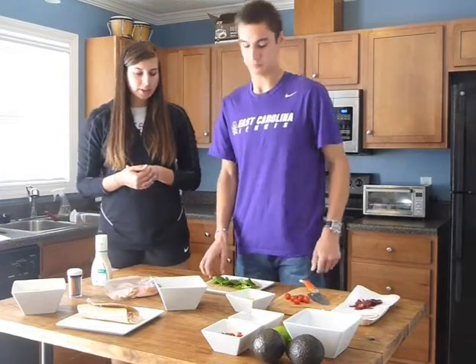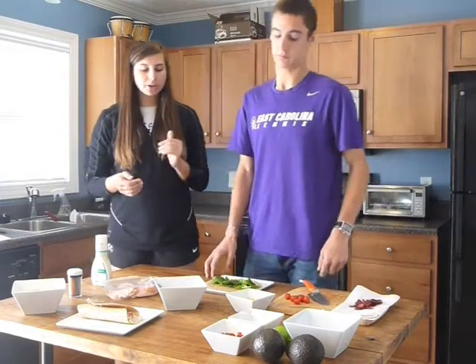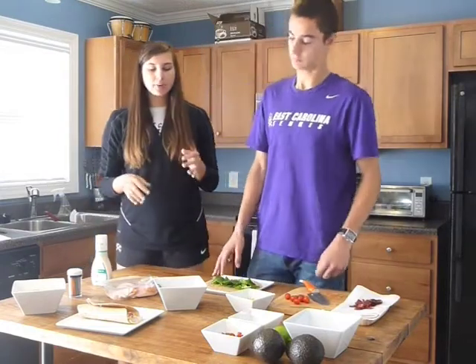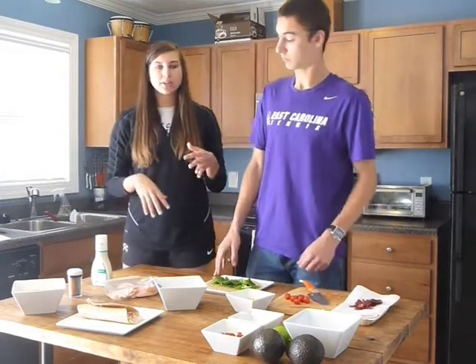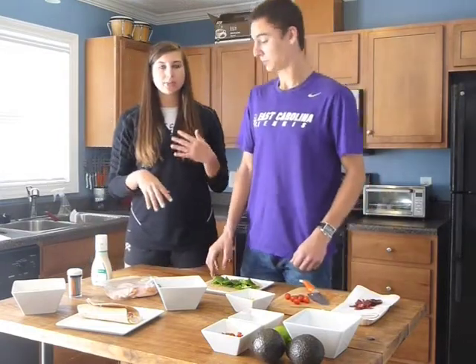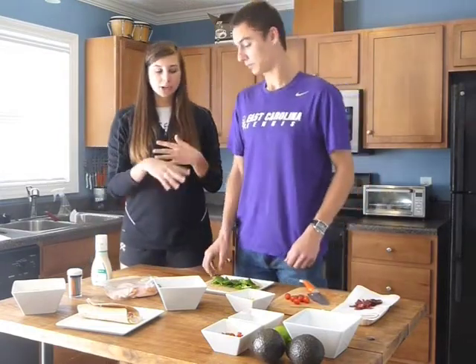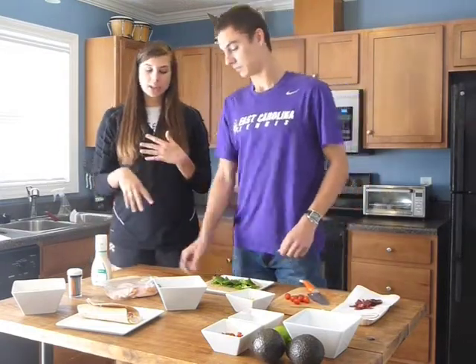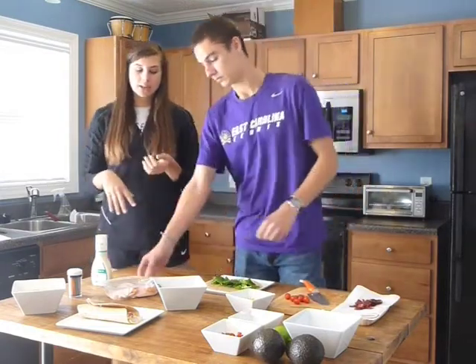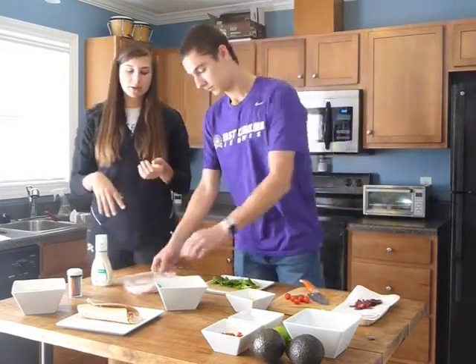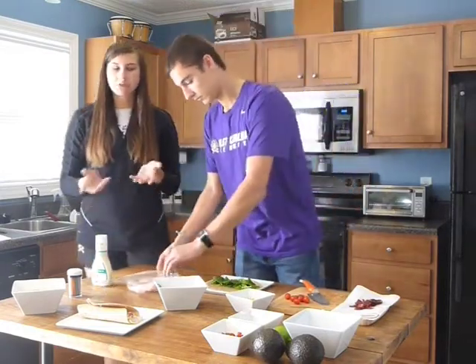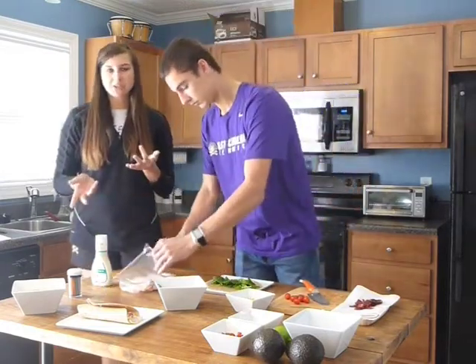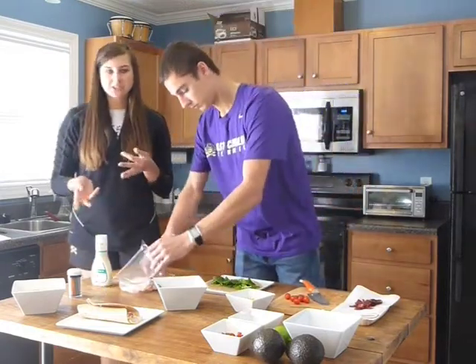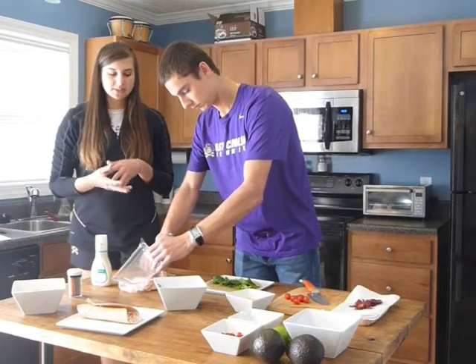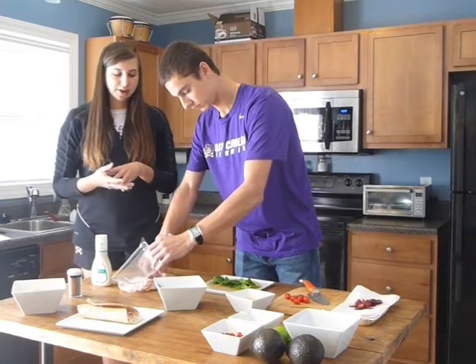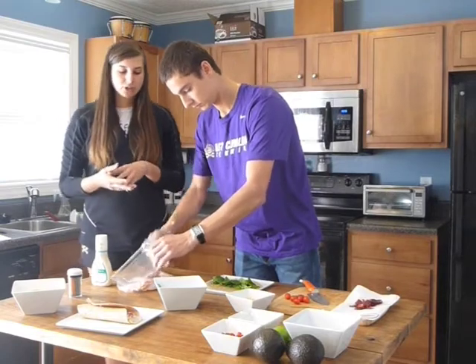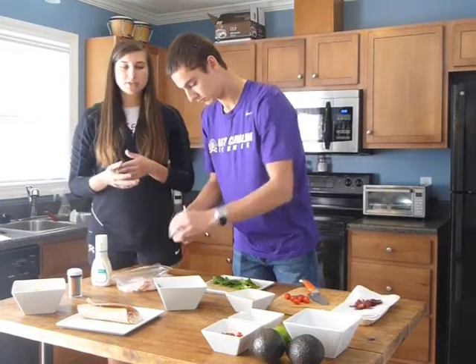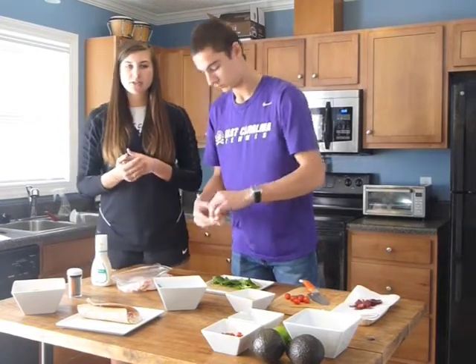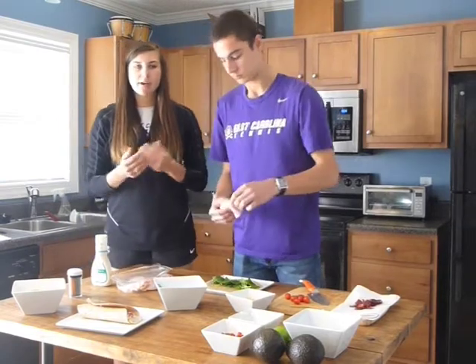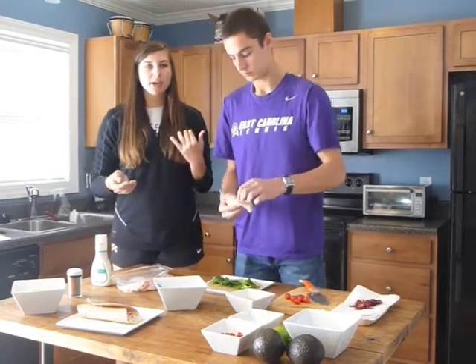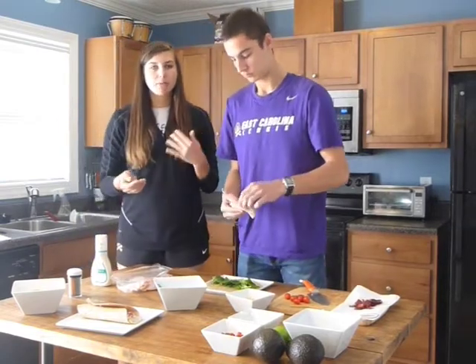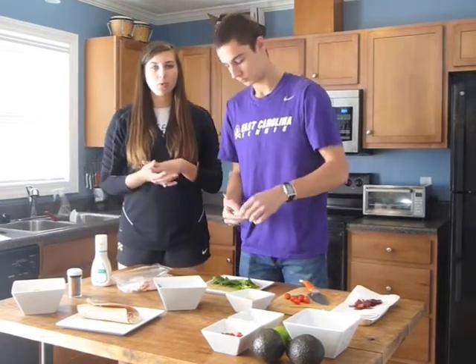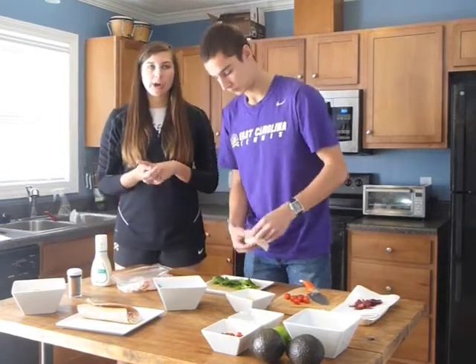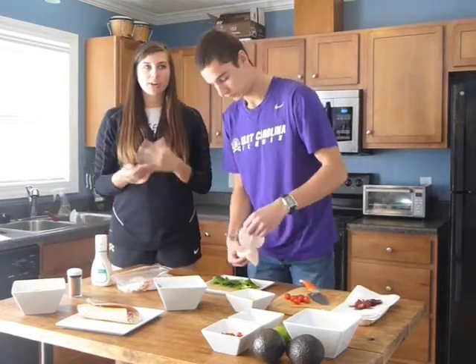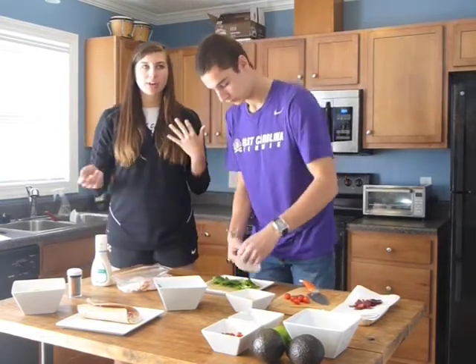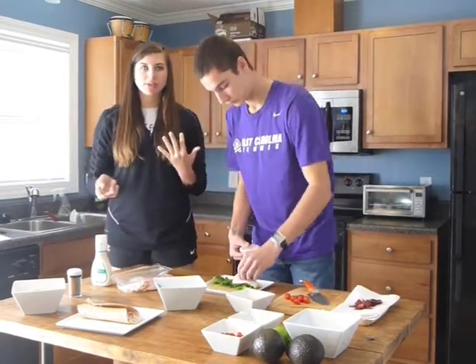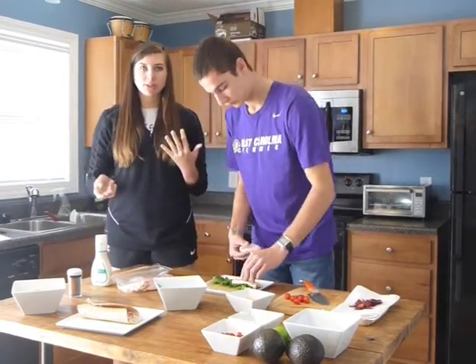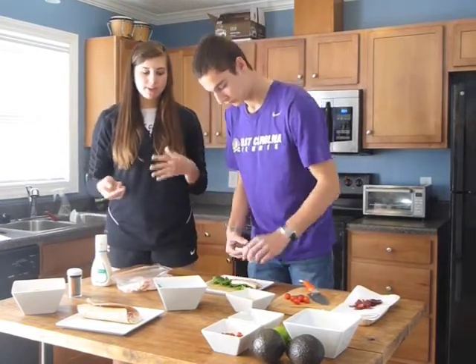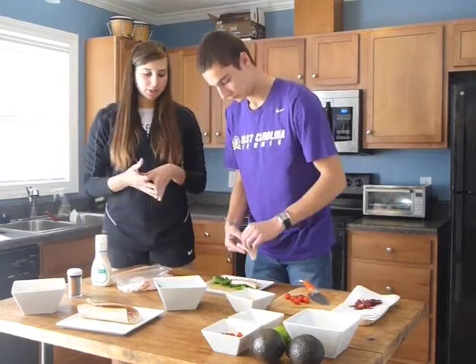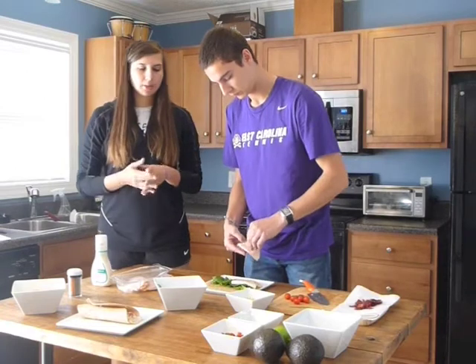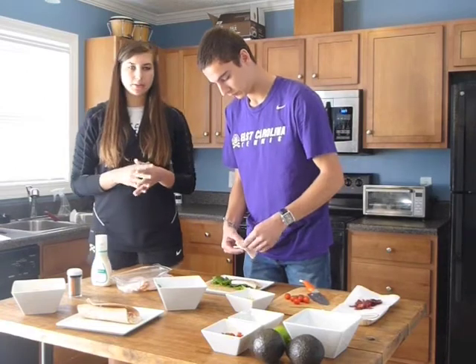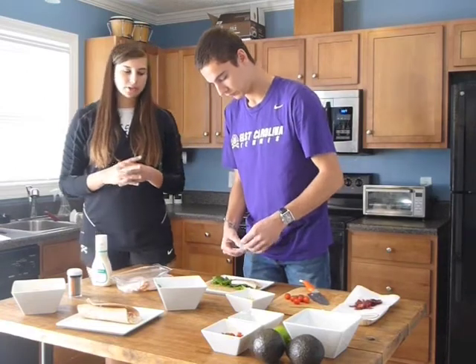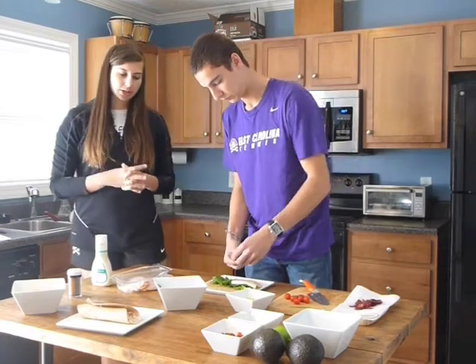Then you're going to put some turkey down the middle, three or four slices. You can also use ham or any other kind of lunch meat that you have, but we're using turkey.